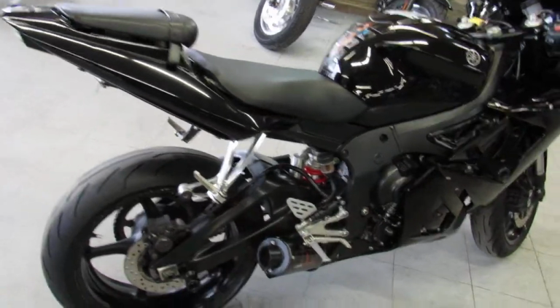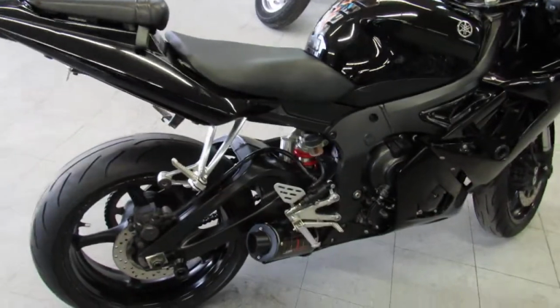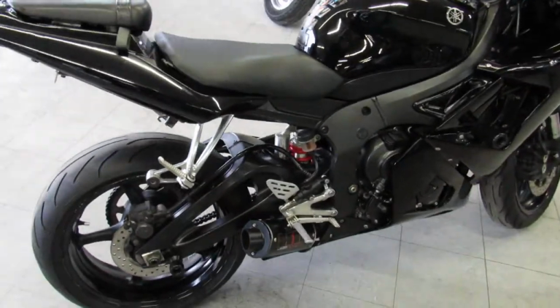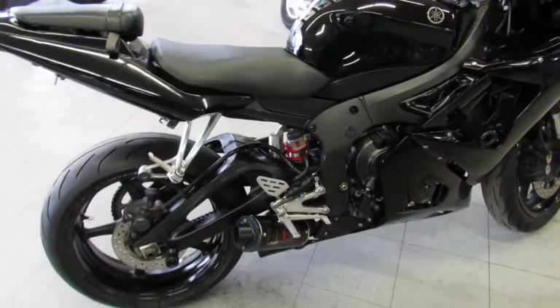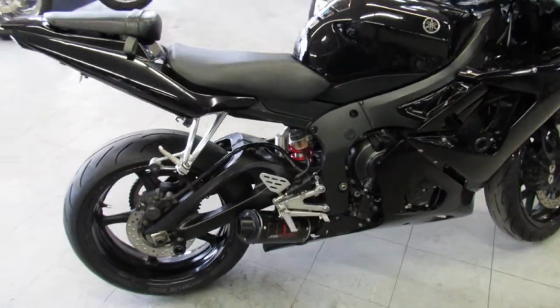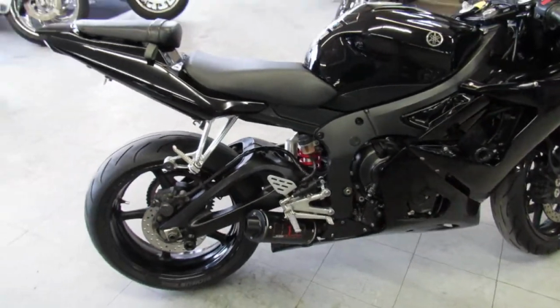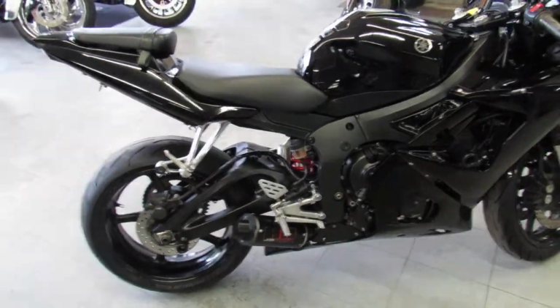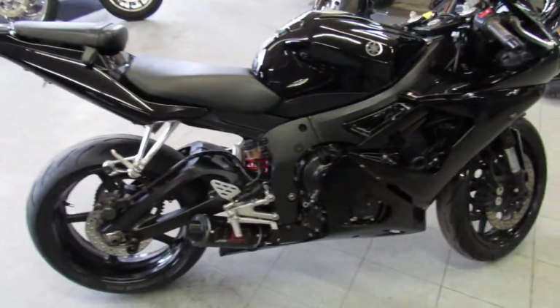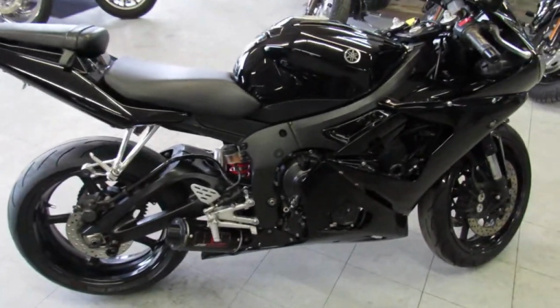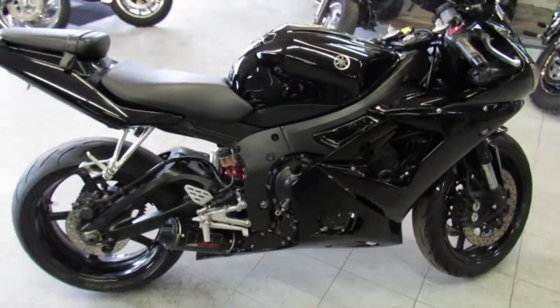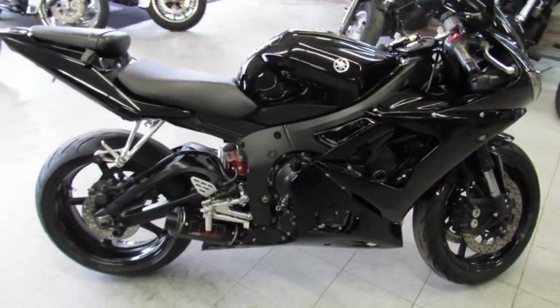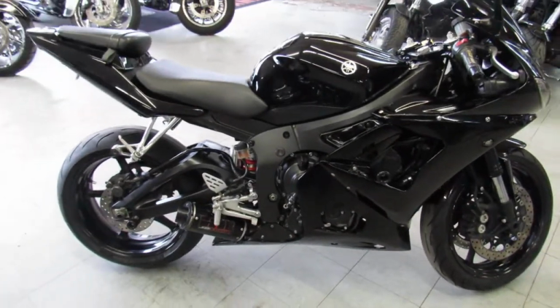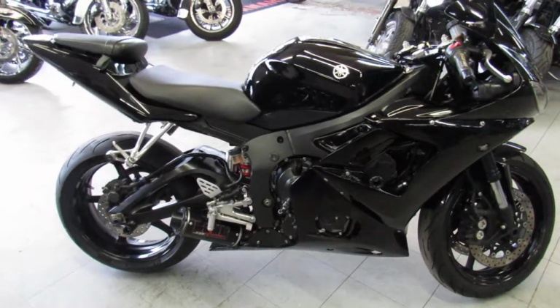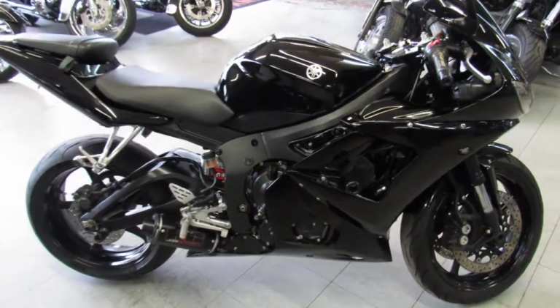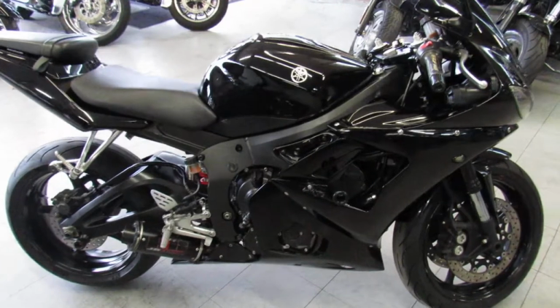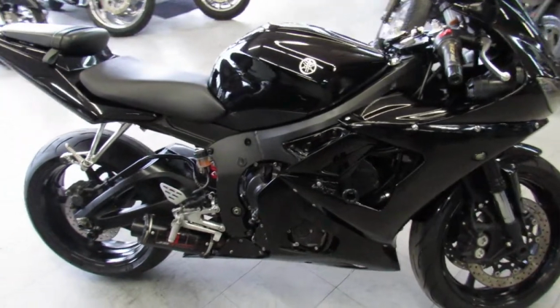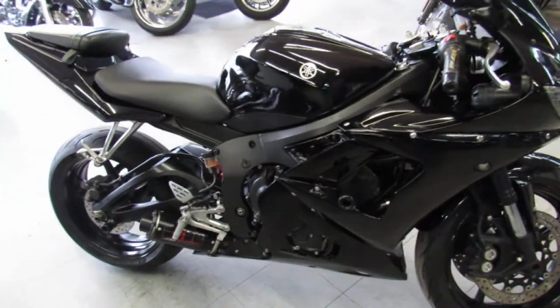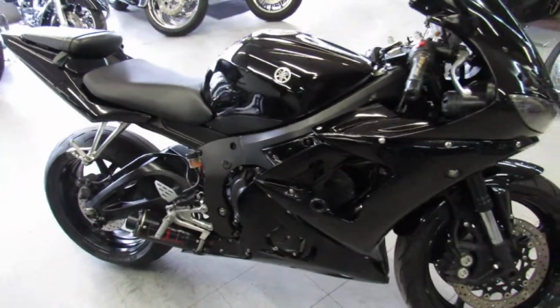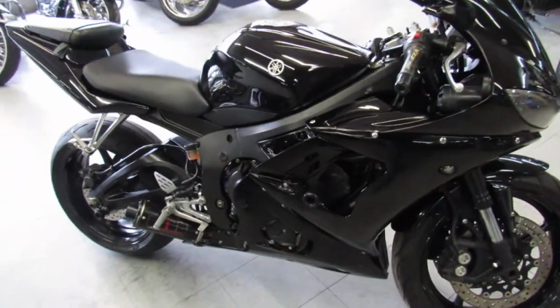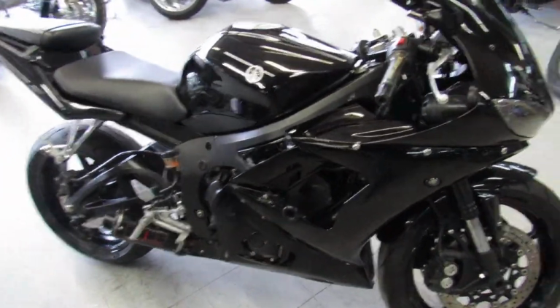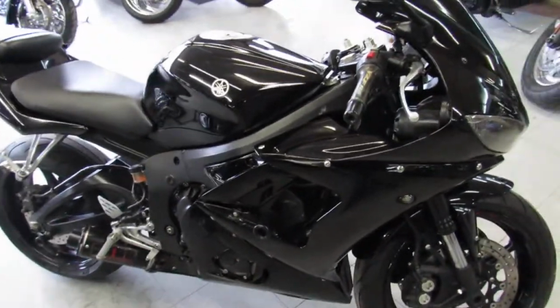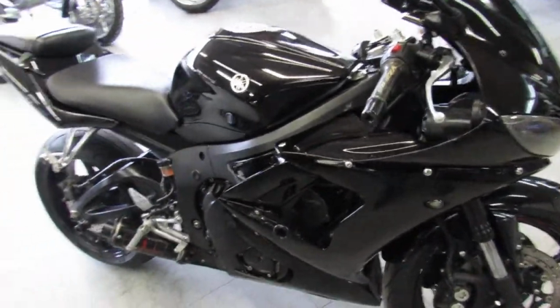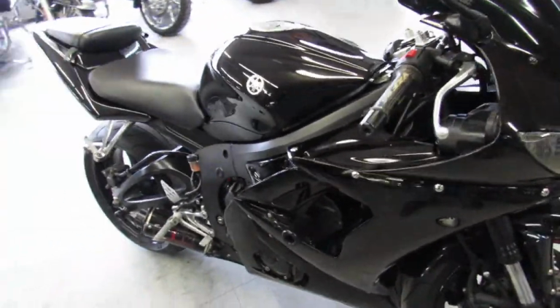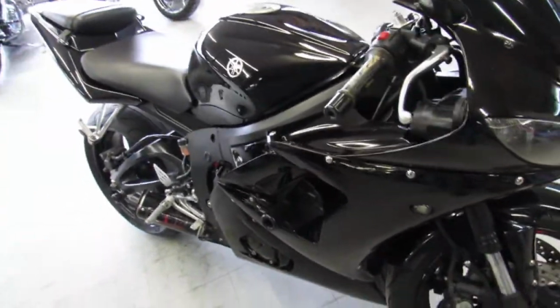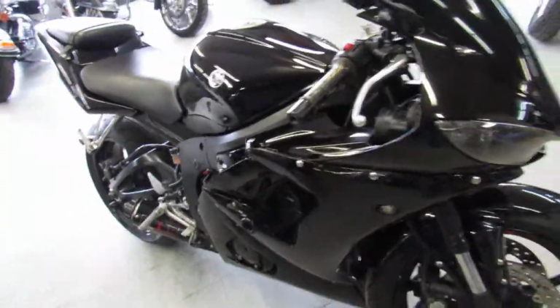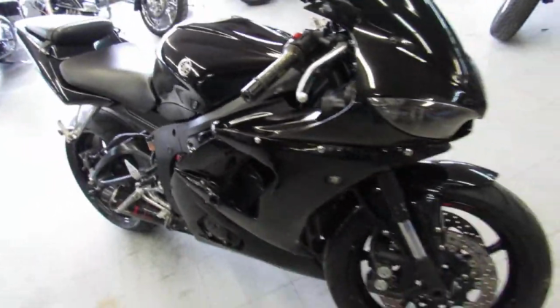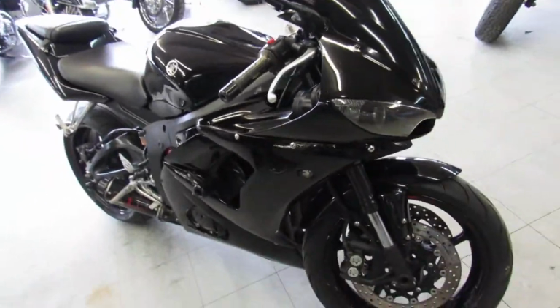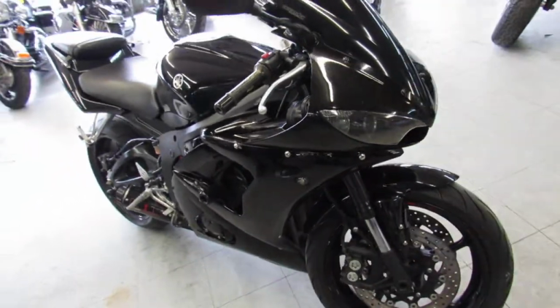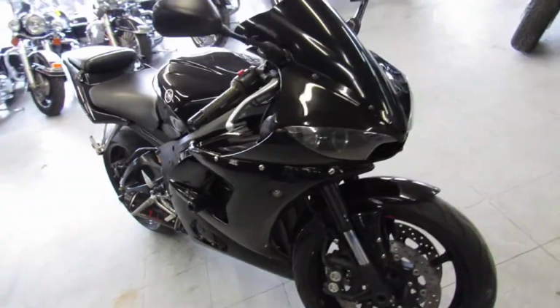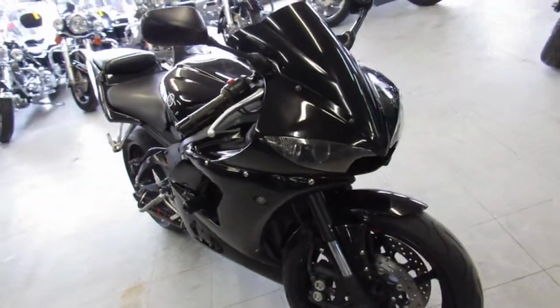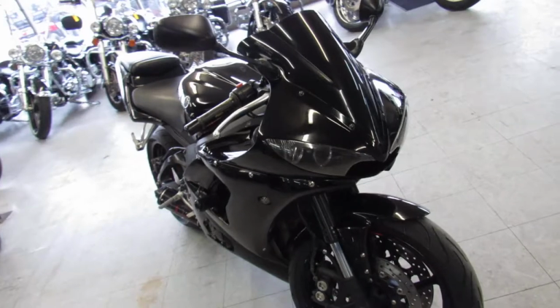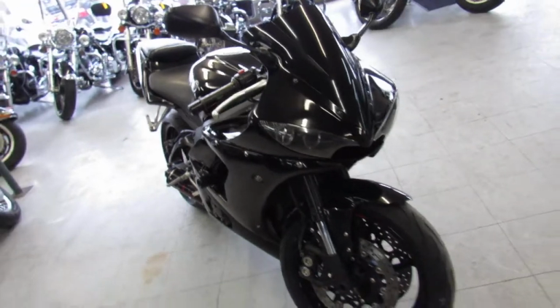This is the Sharp Raven Edition R6 with all the extras: Fender Eliminator Kit, flush mount front turn signals, frame sliders, tinted windscreen and more. Runs strong, needs nothing guys.